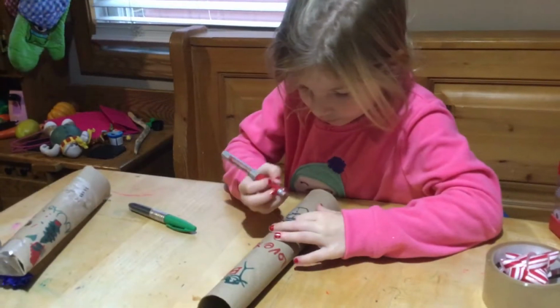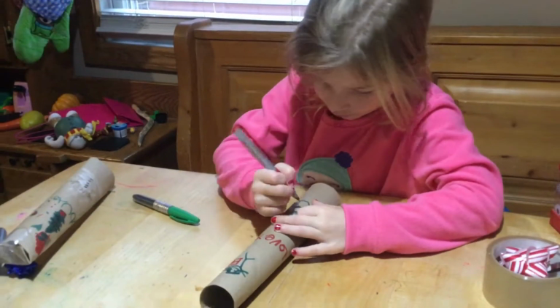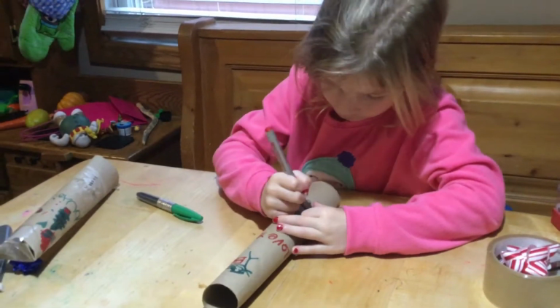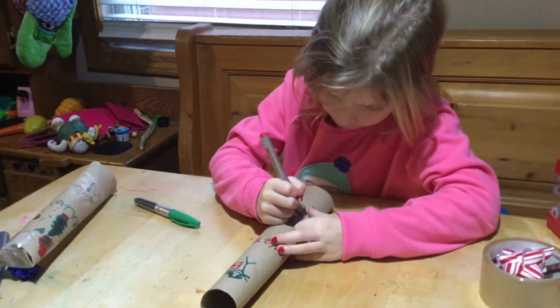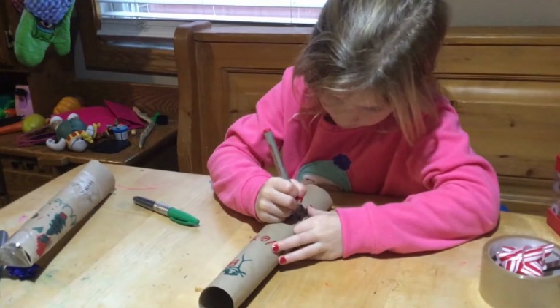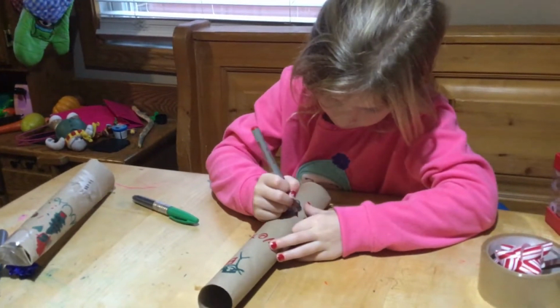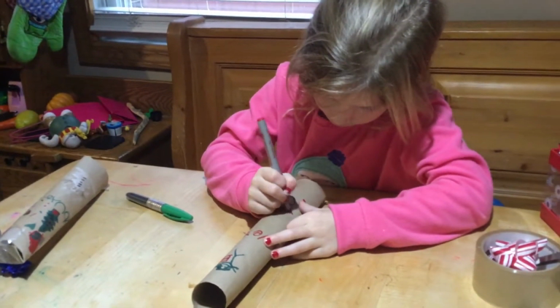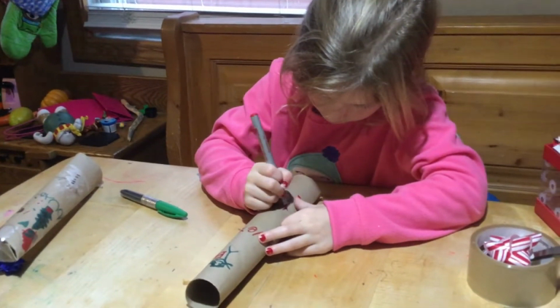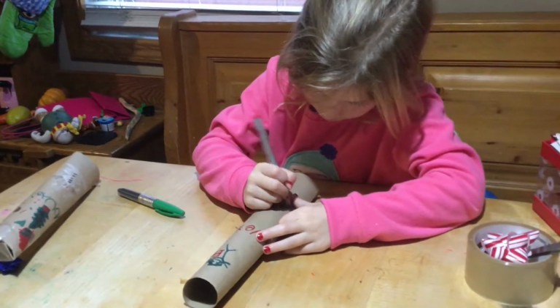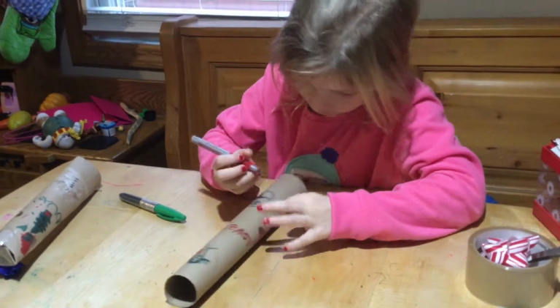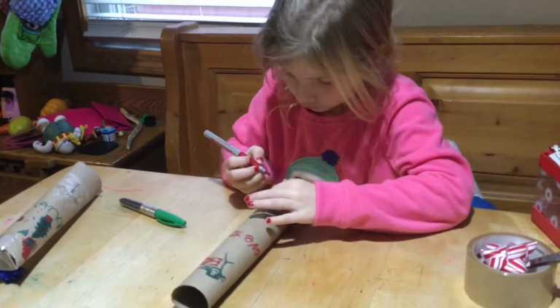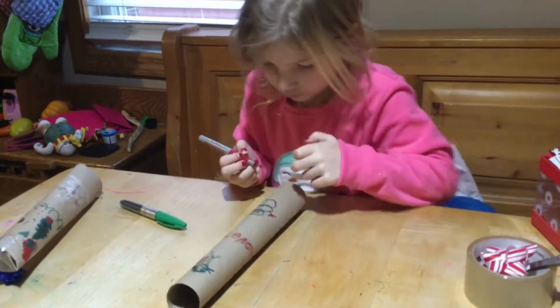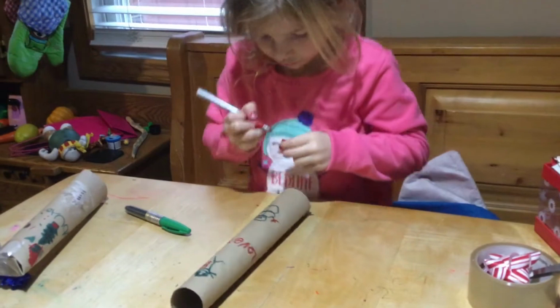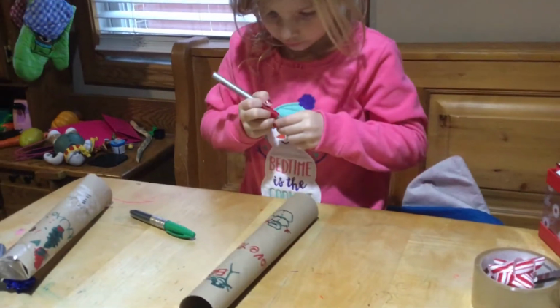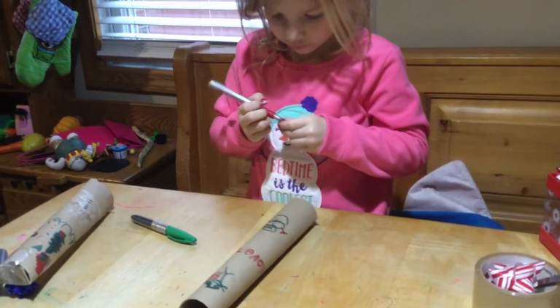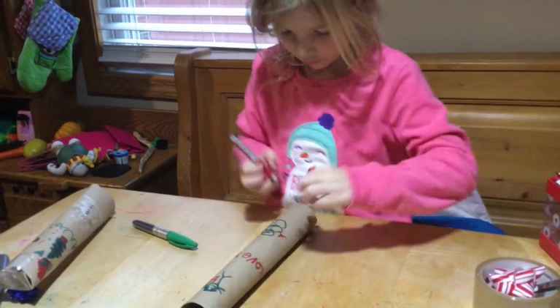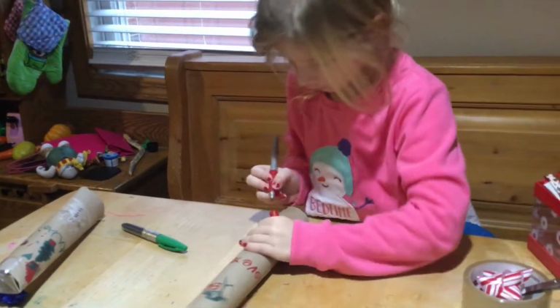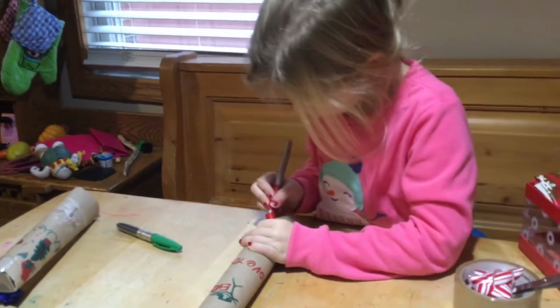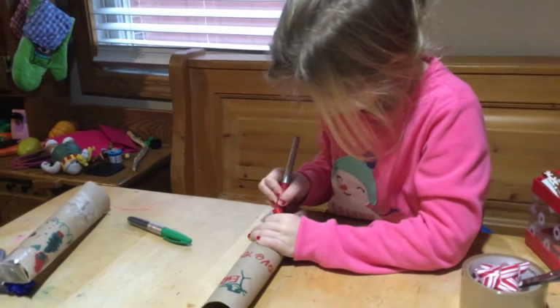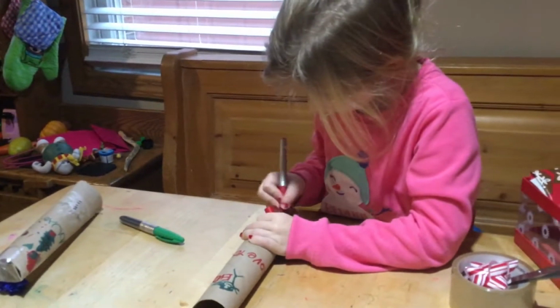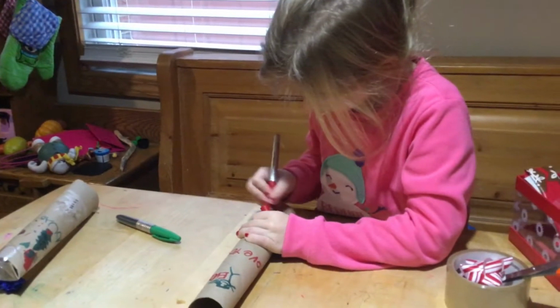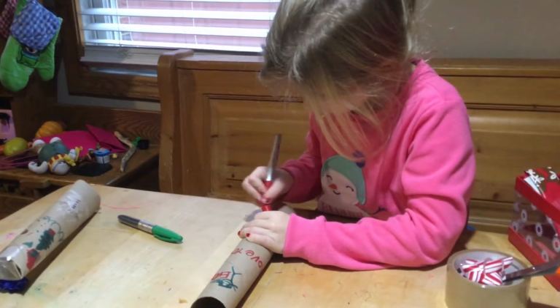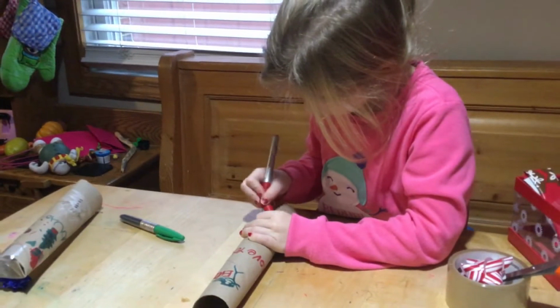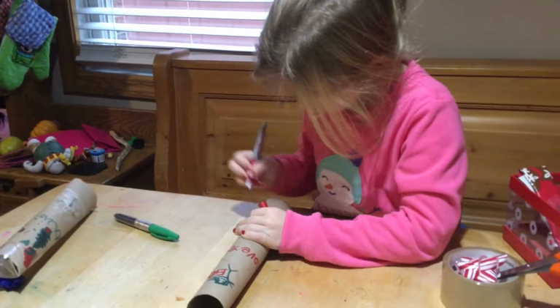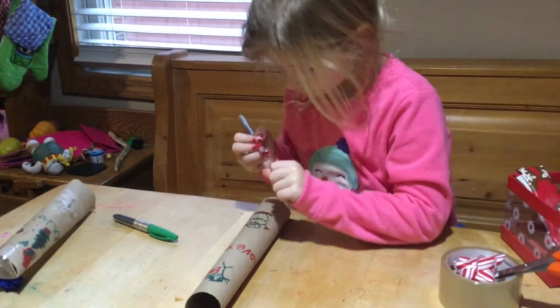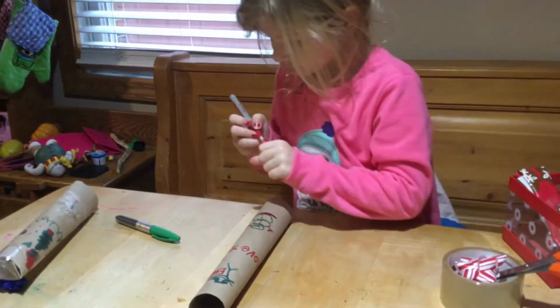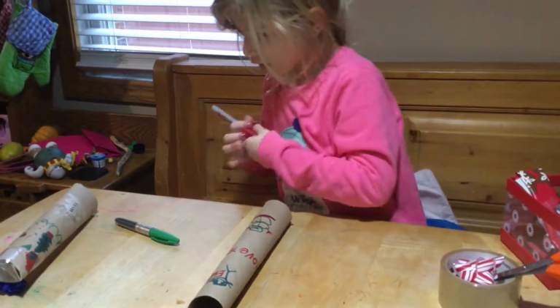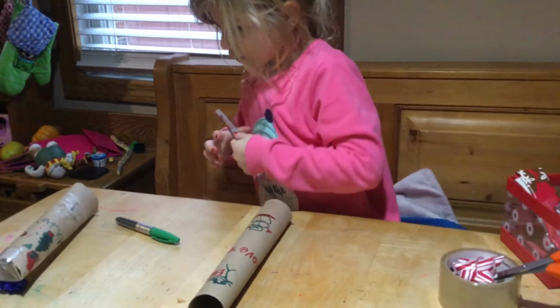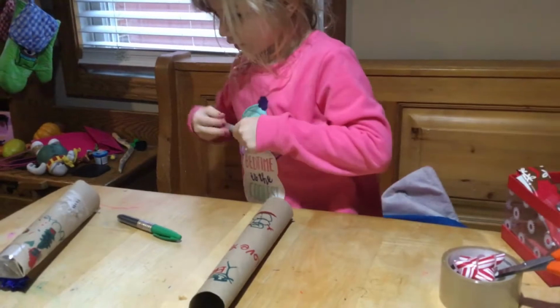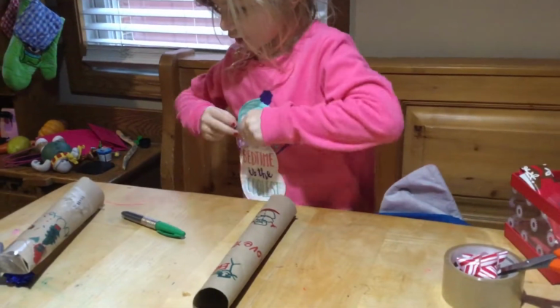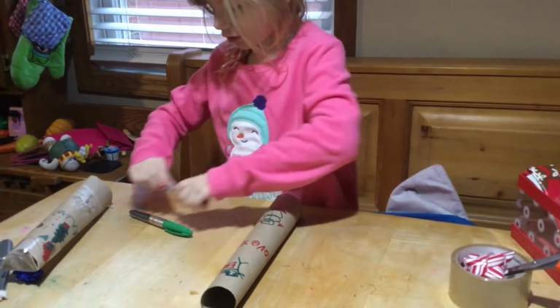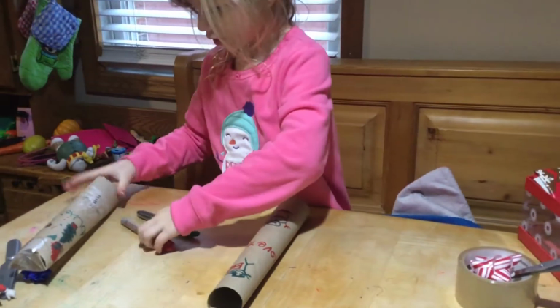Hi guys, we're here with Eva. She's got a little project she wants to share with everybody. We have some leftover wrapping paper and things we're working on today. It has a little door to put your things in, or whatever you want to put in it.